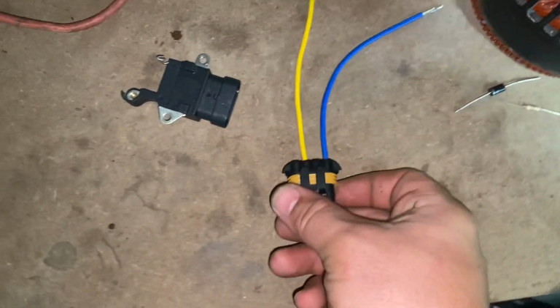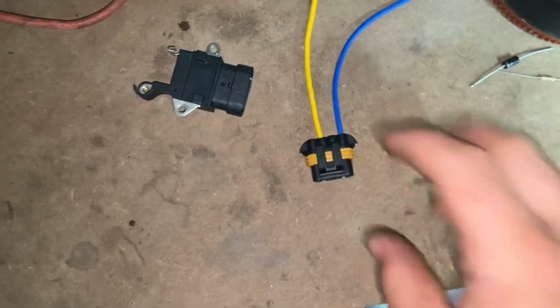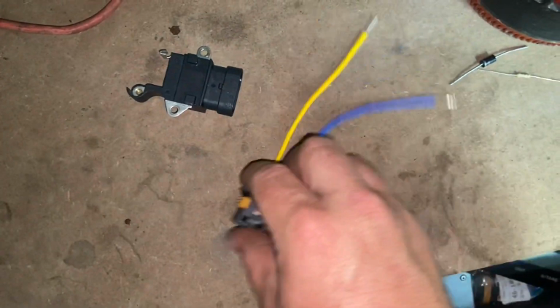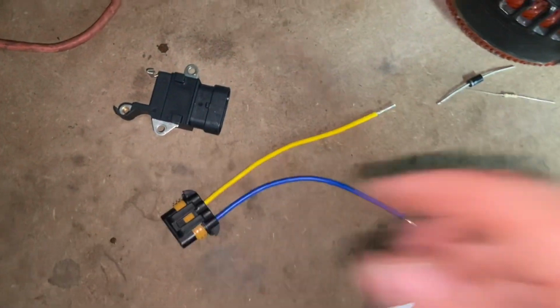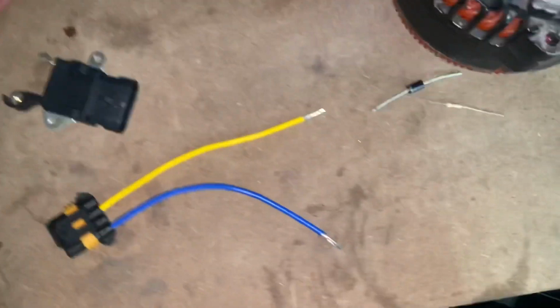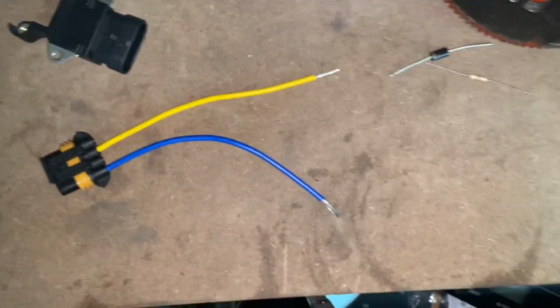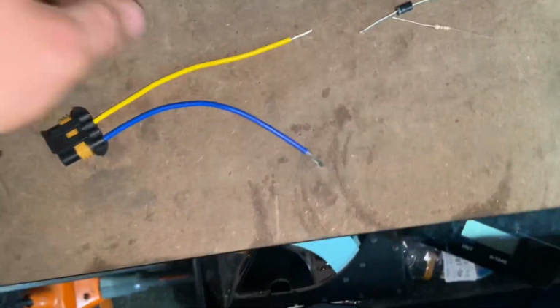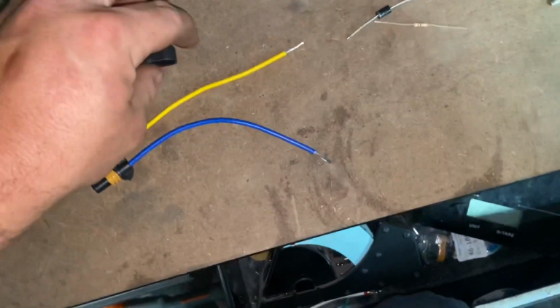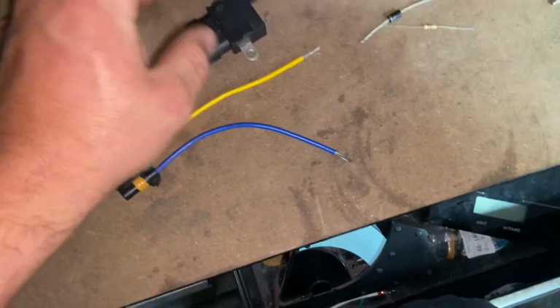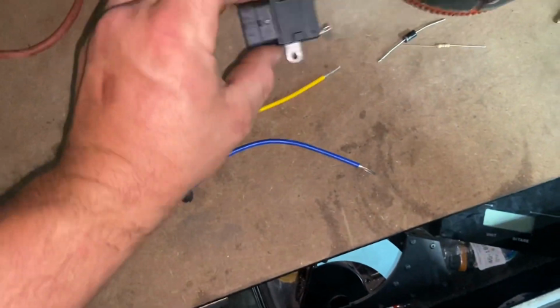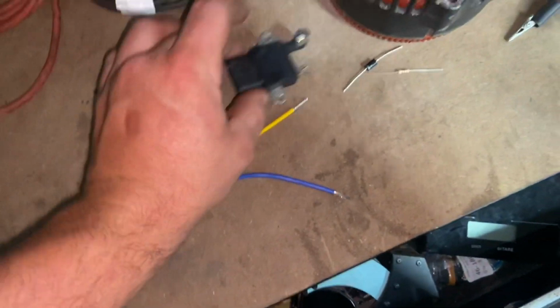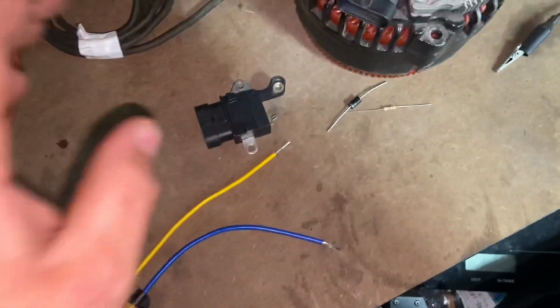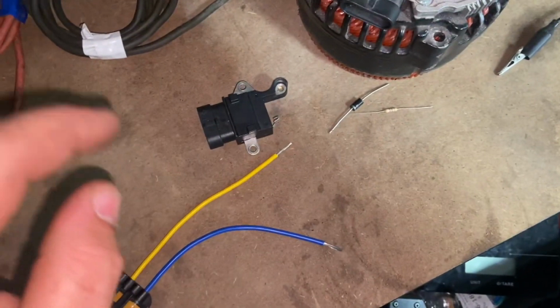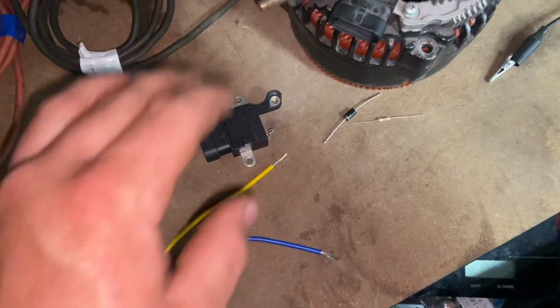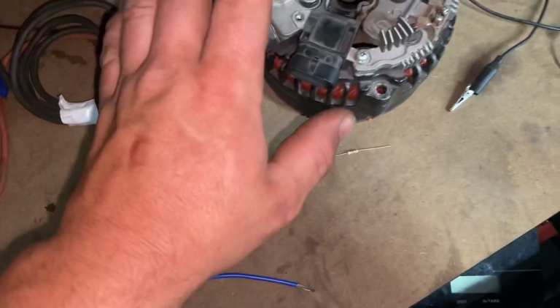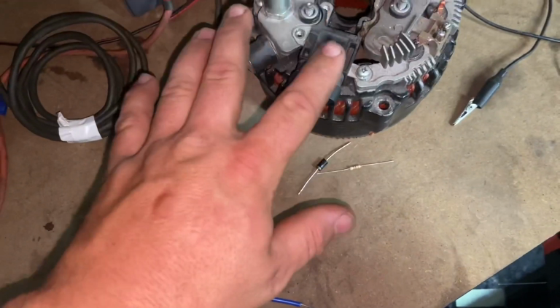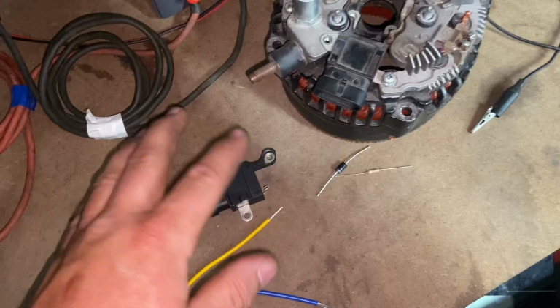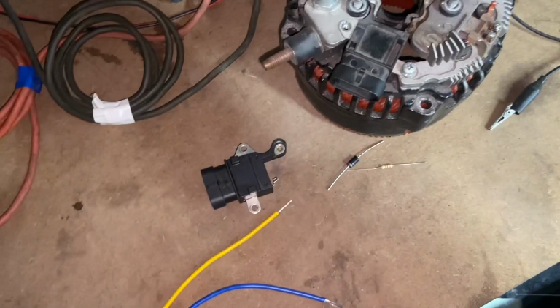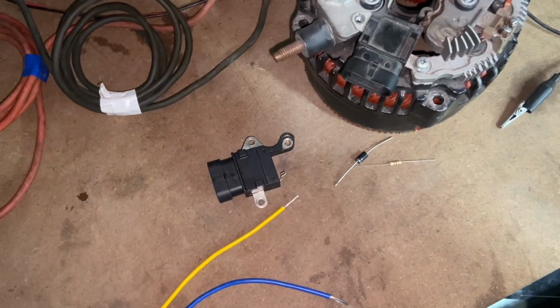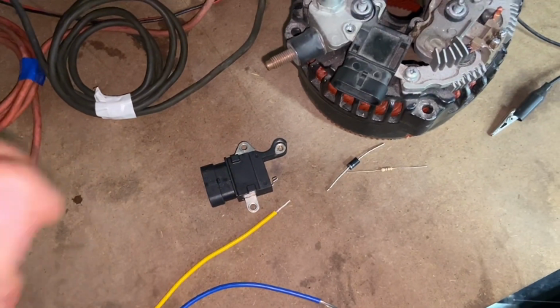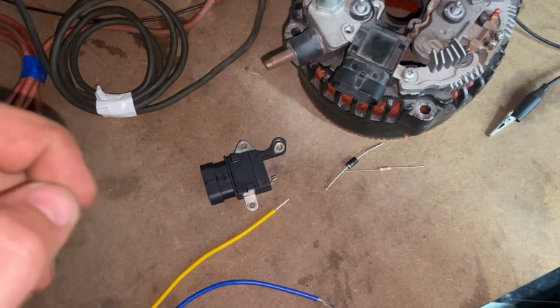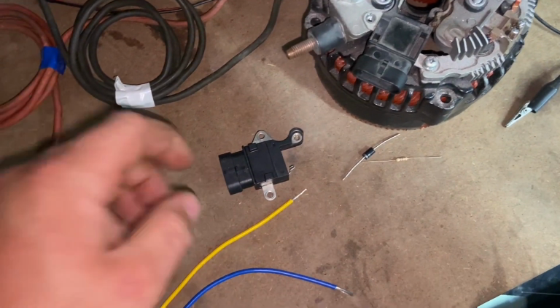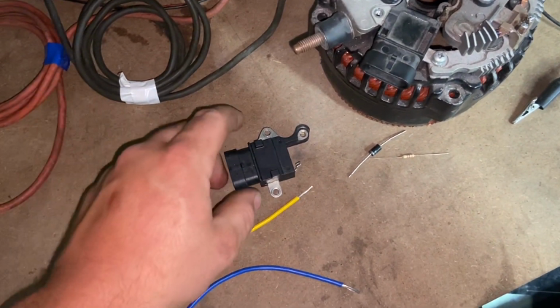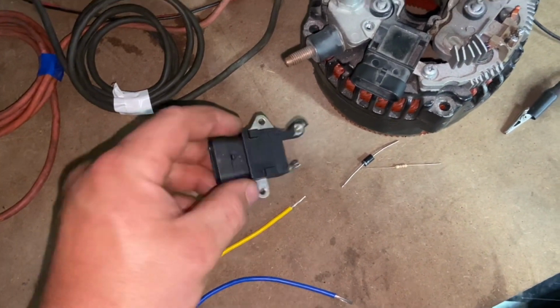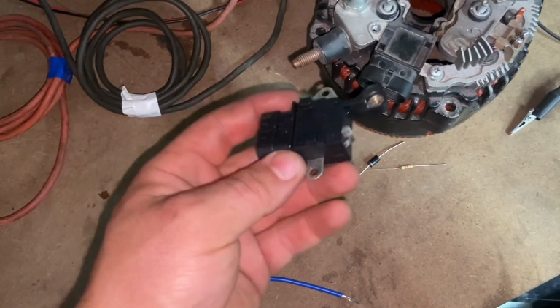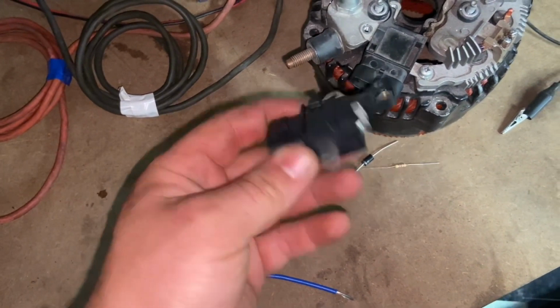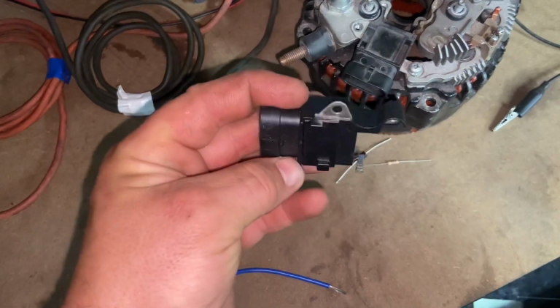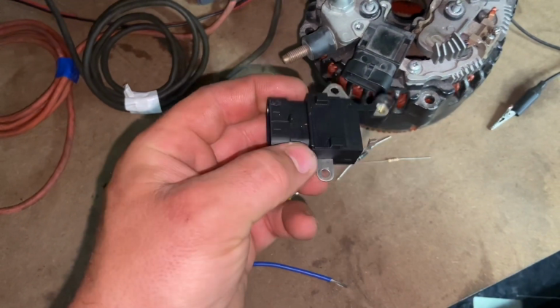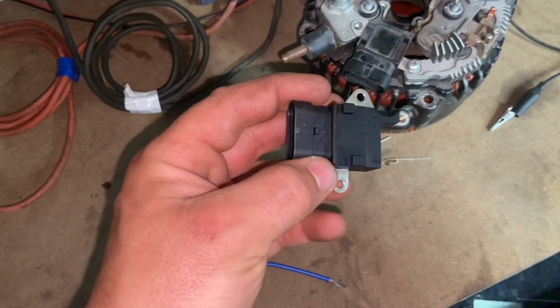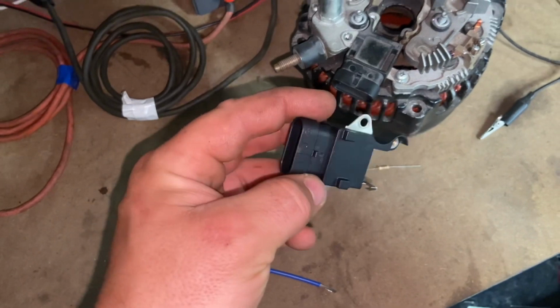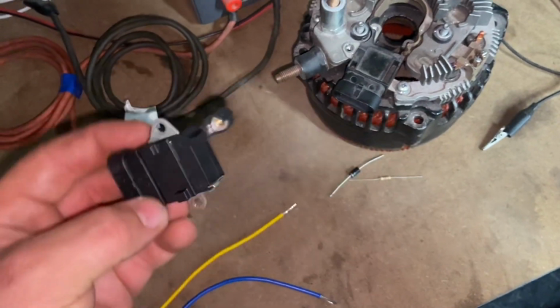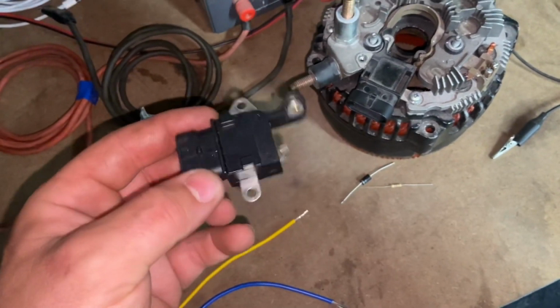What I'll do is make this harness up to show it. This is the same type of alternator that I have in my Yukon, so the regulator is the exact same one I'm currently using on it.